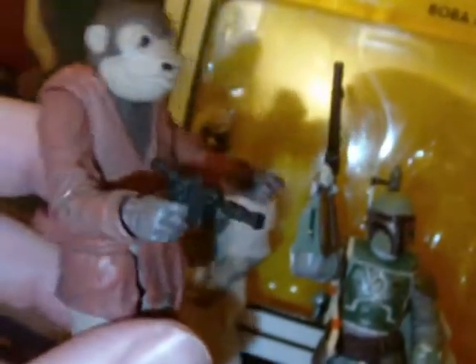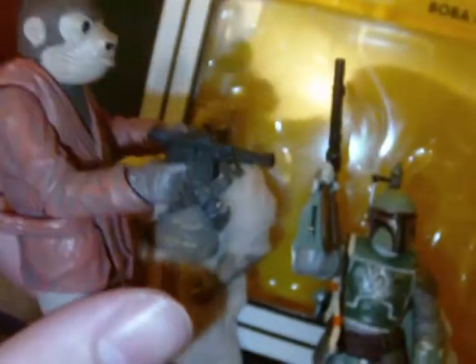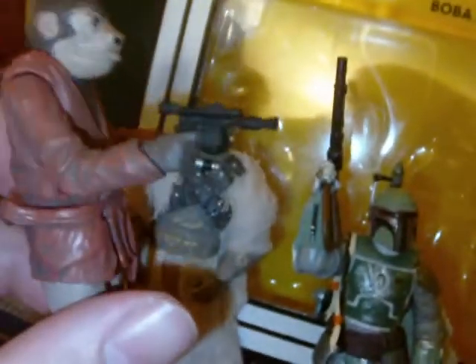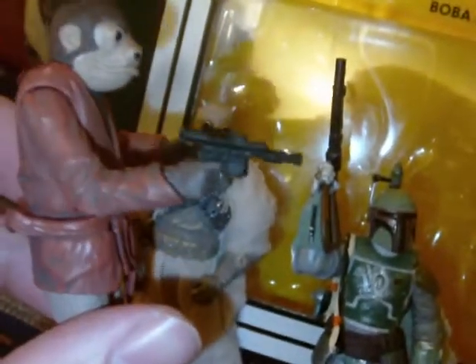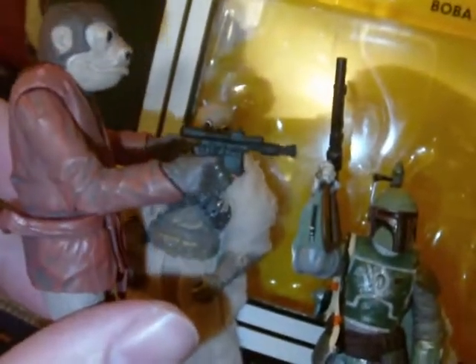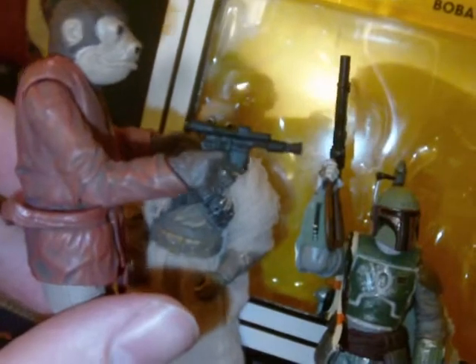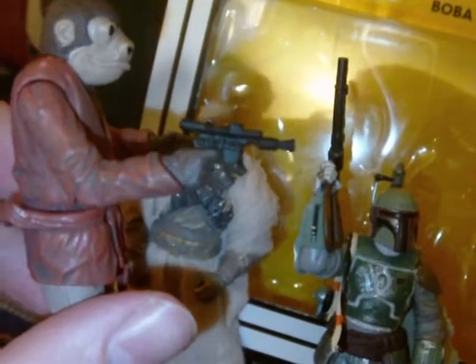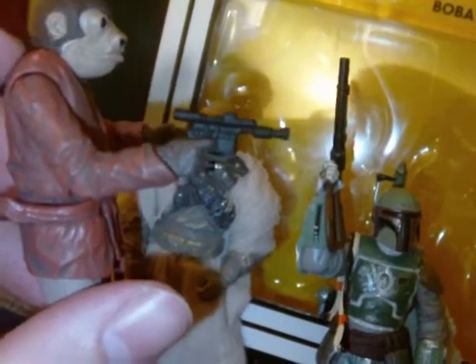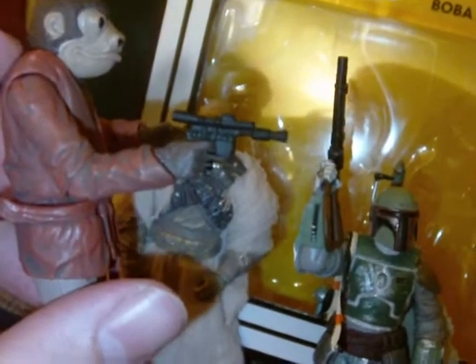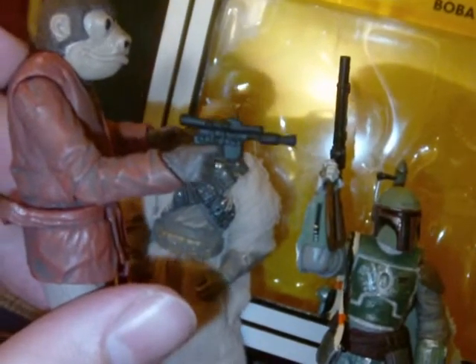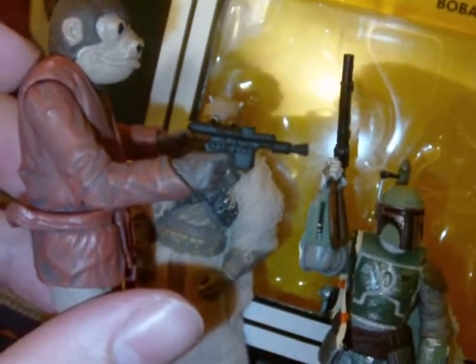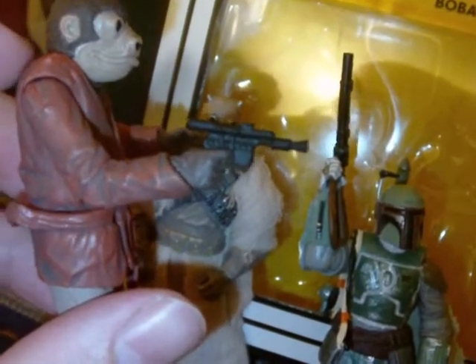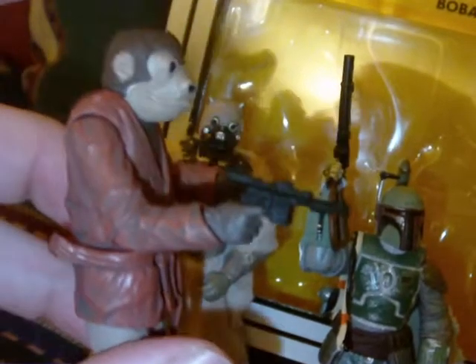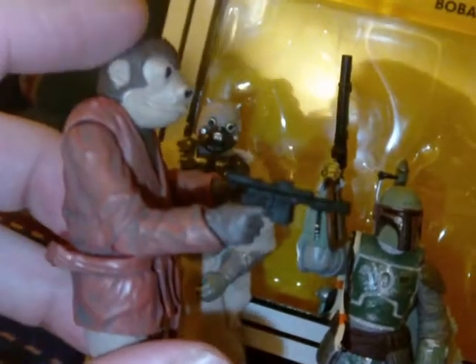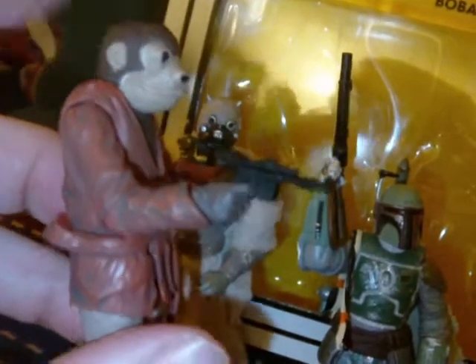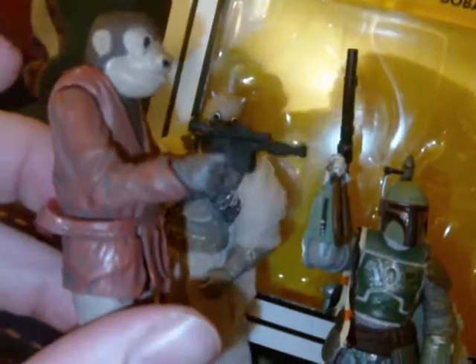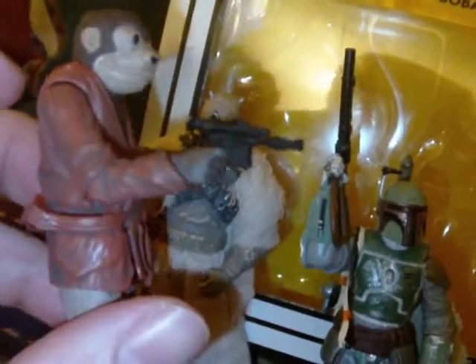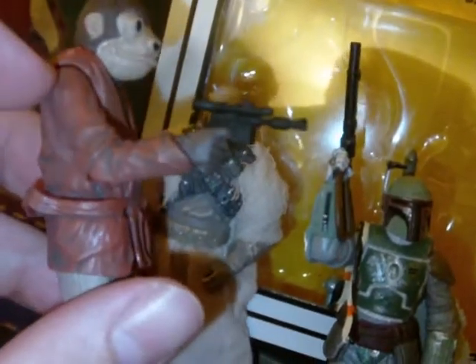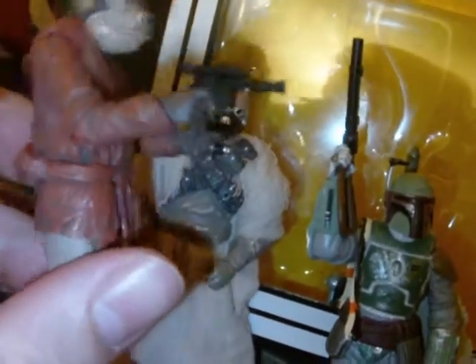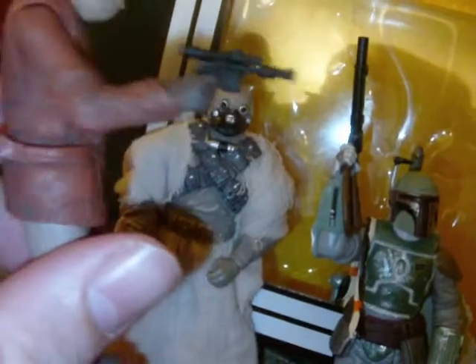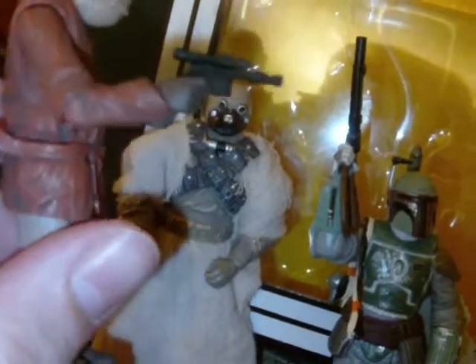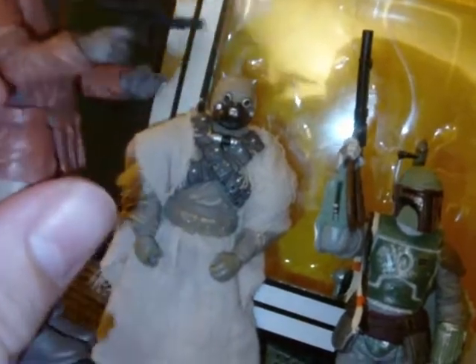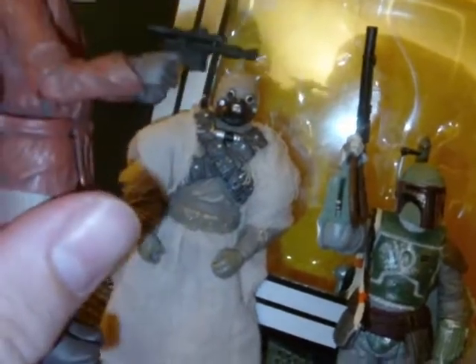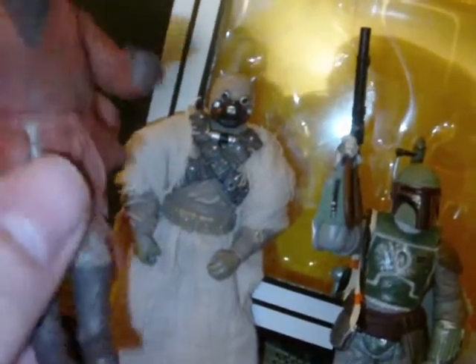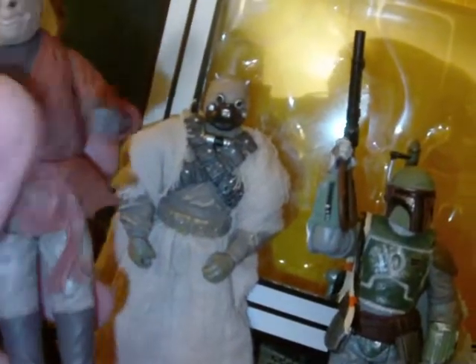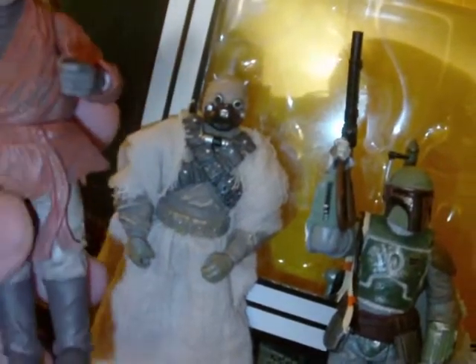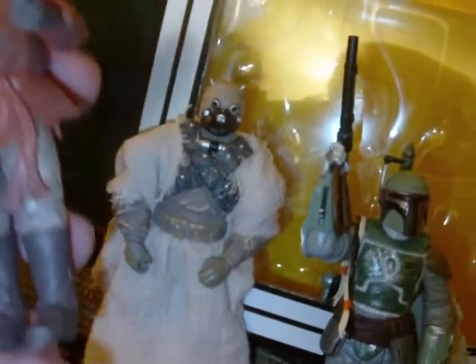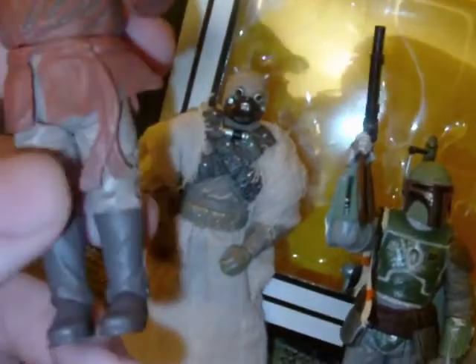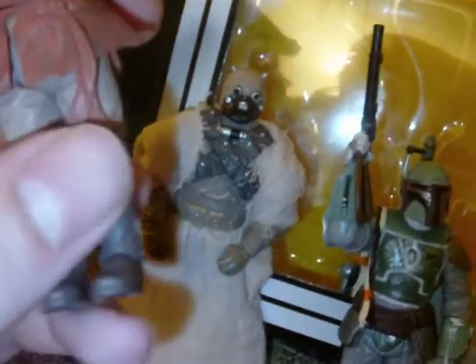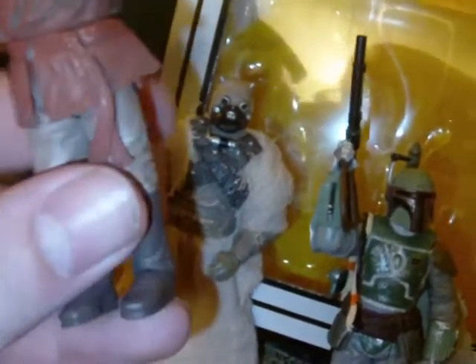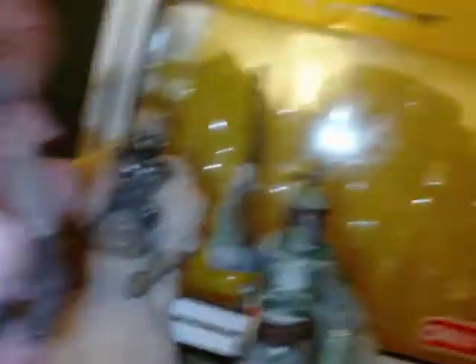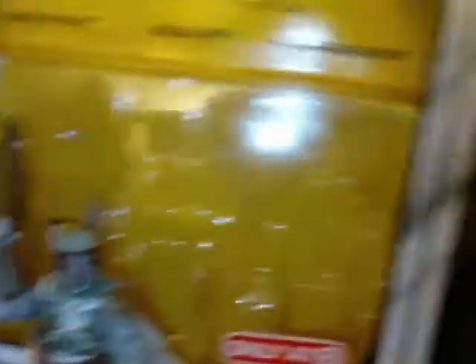This figure has typical vintage collection articulation: ball jointed neck, ball hinged shoulders, ball hinged elbows, swivel wrists, swivel waist, swivel hips, ball hinged knees, and ball hinged ankles.